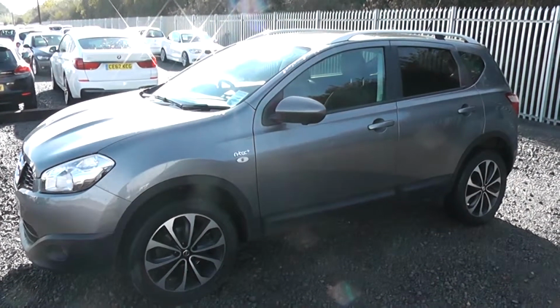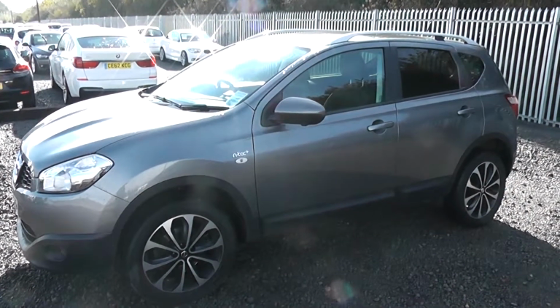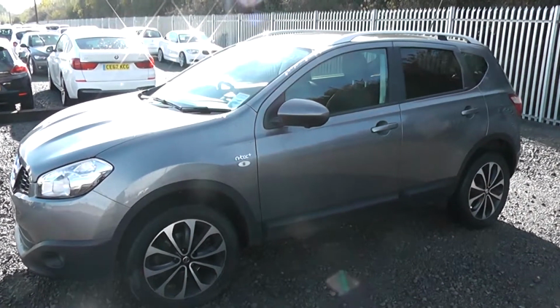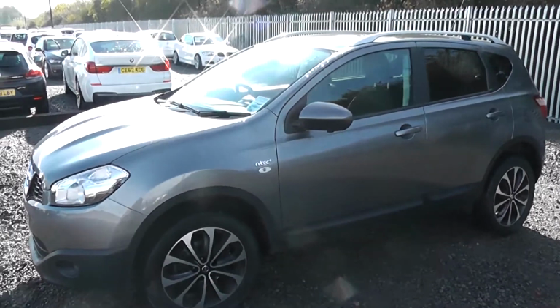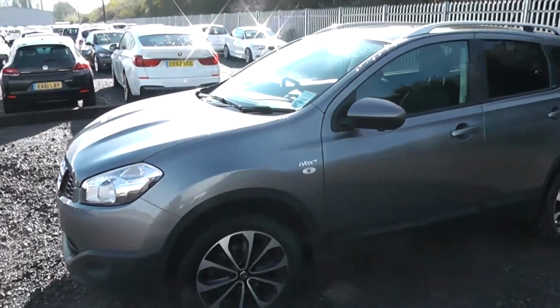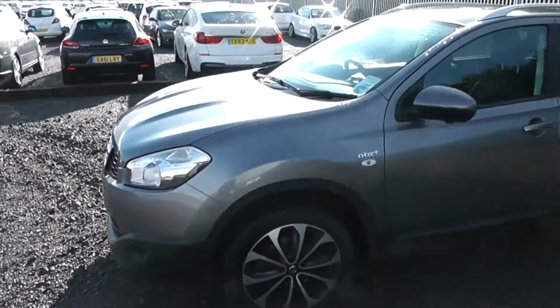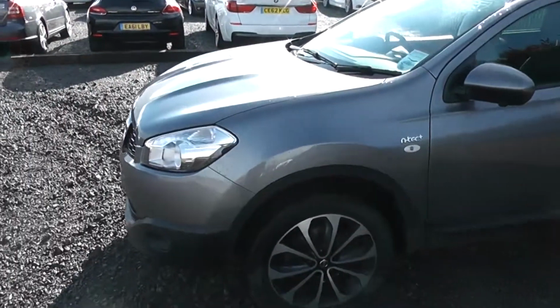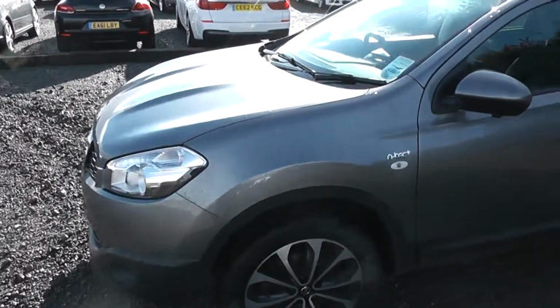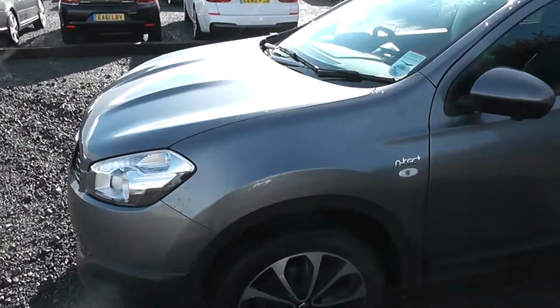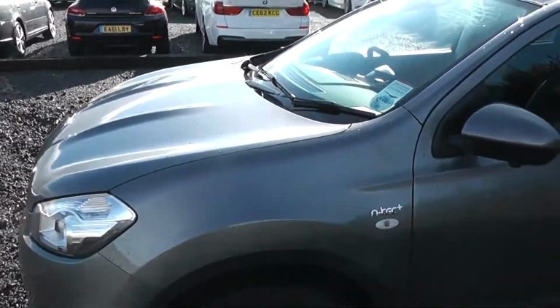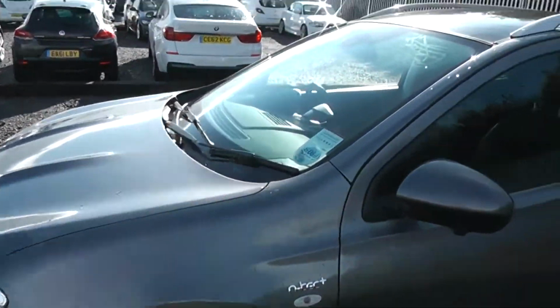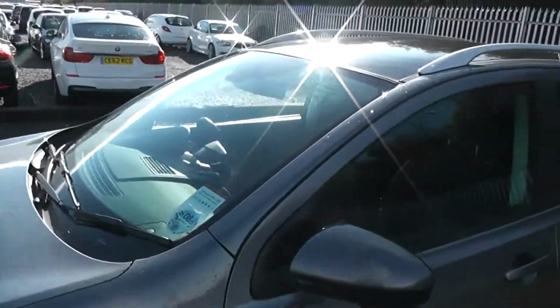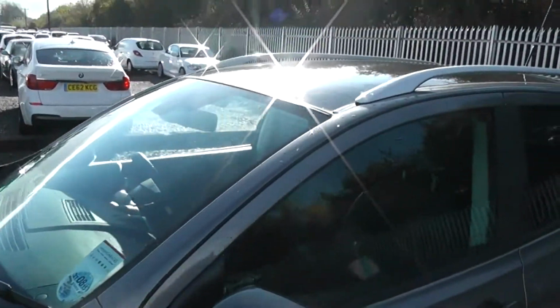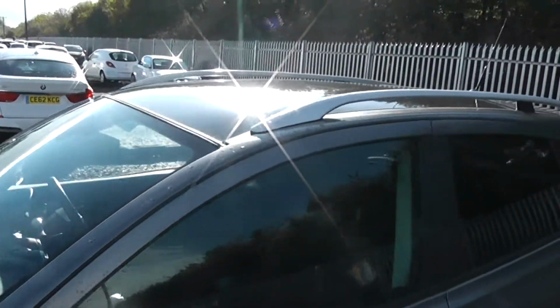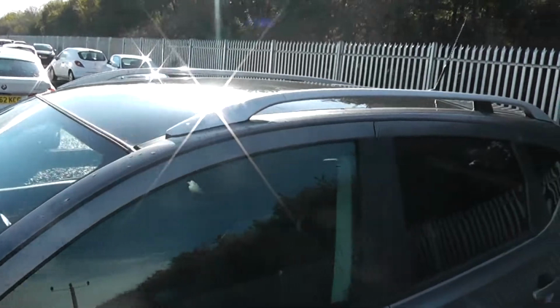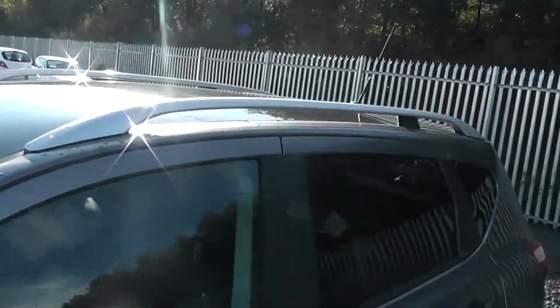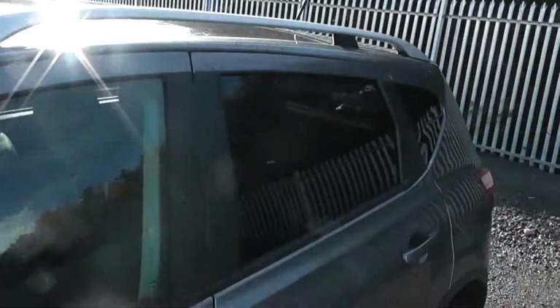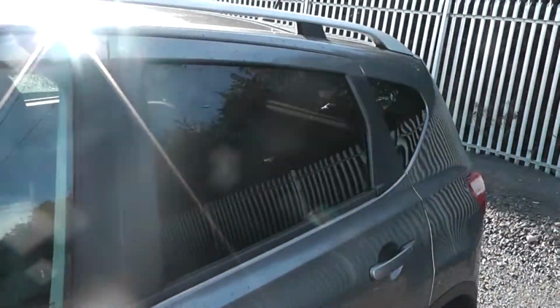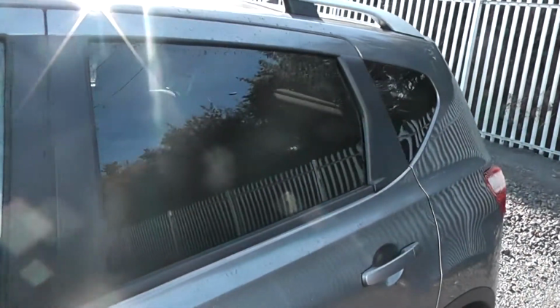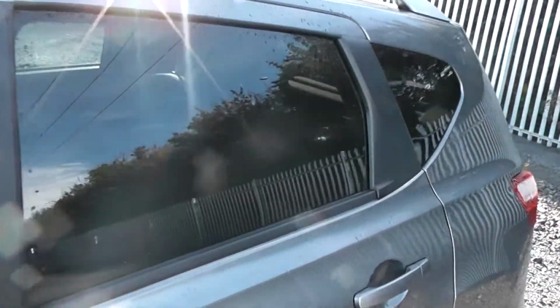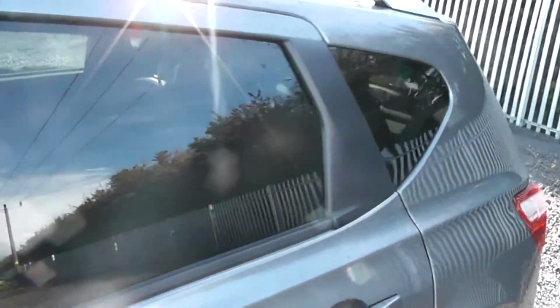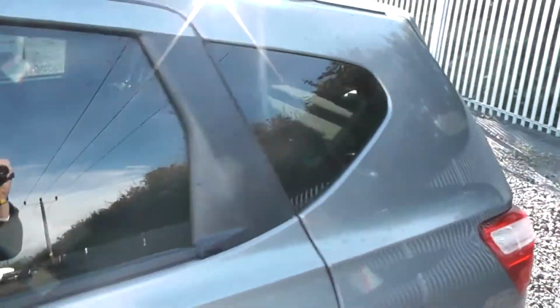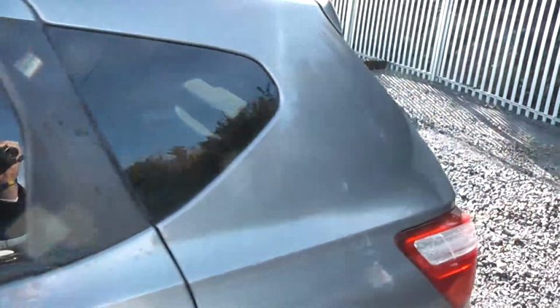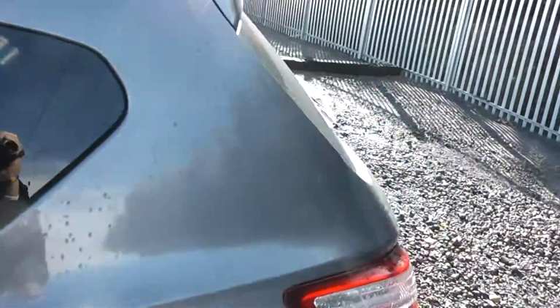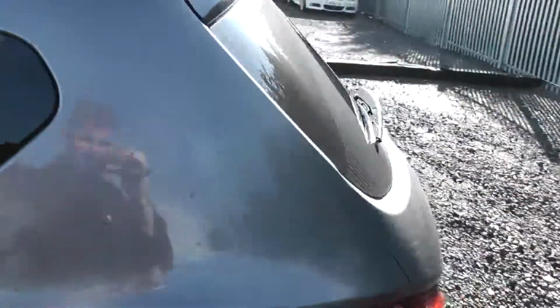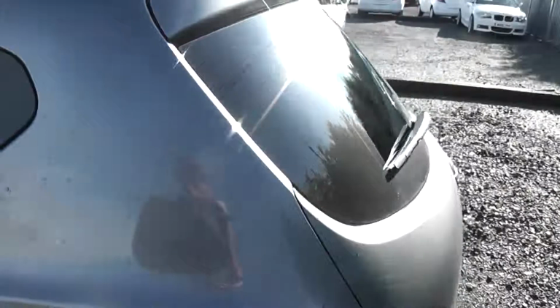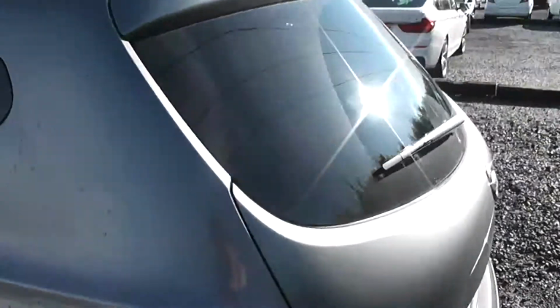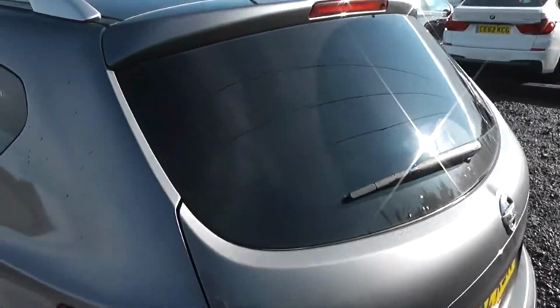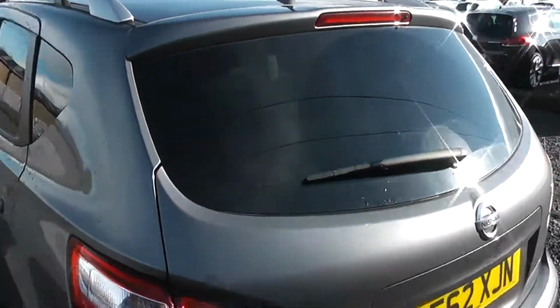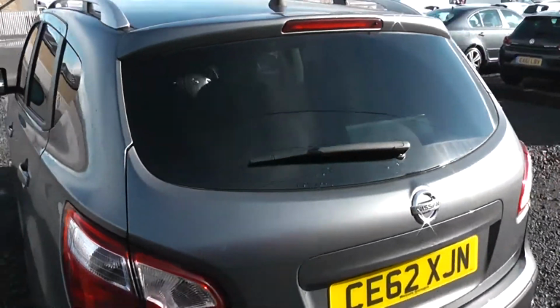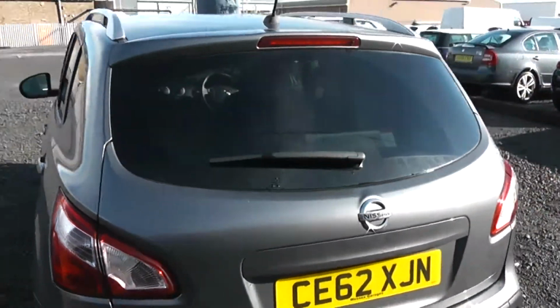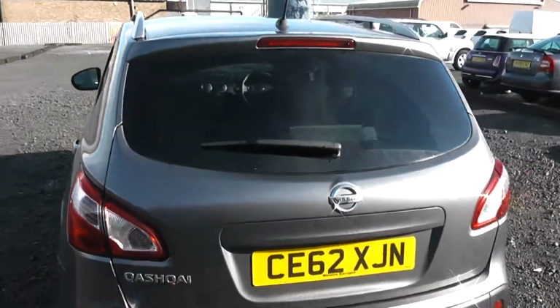You can ask a sales advisor today for more information. All the N-Tec models come with chrome finished roof rails and all the rear windows come with rear privacy glass. Not only does it block out excessive sunlight but it also keeps your passengers and interior cool whilst driving in hot conditions.